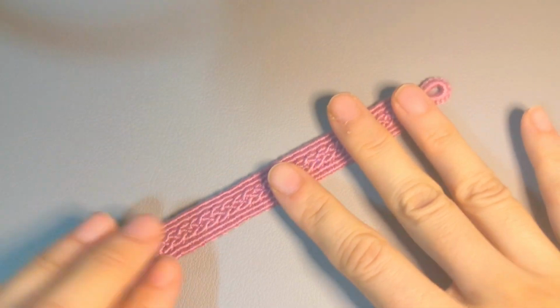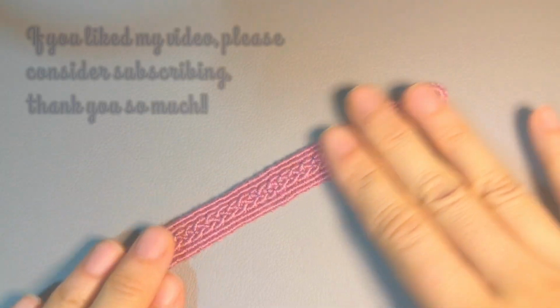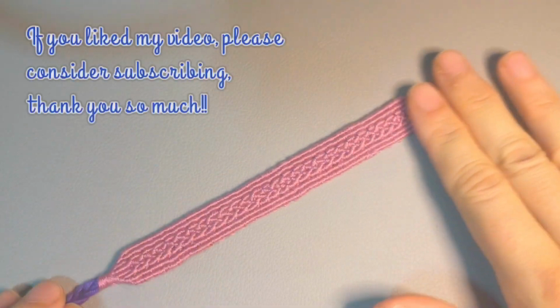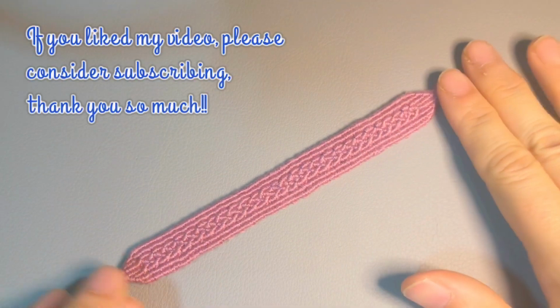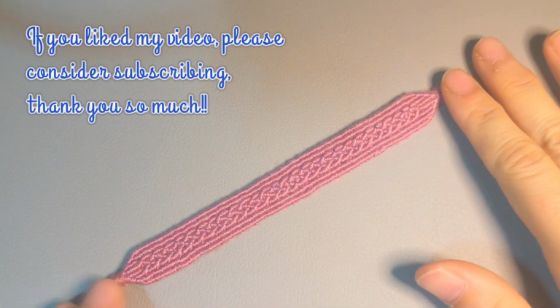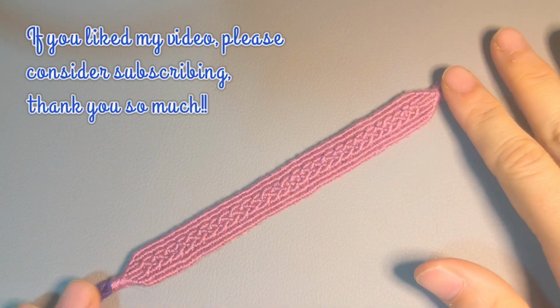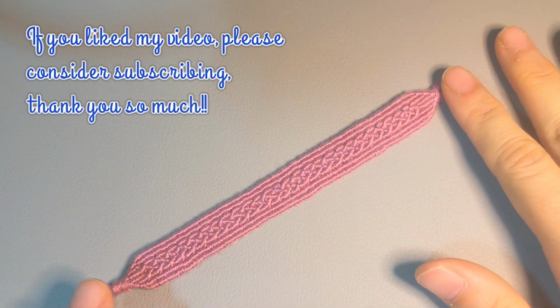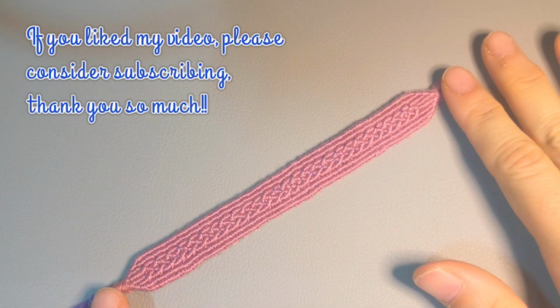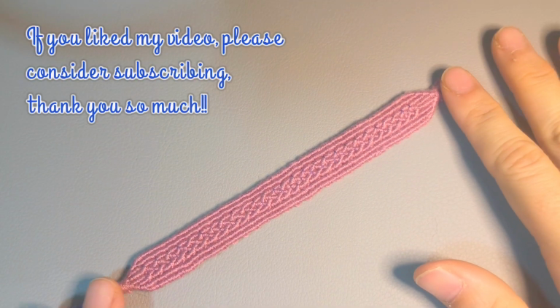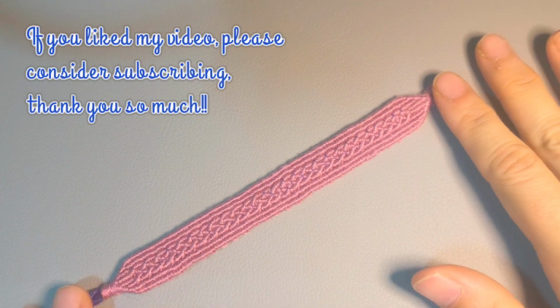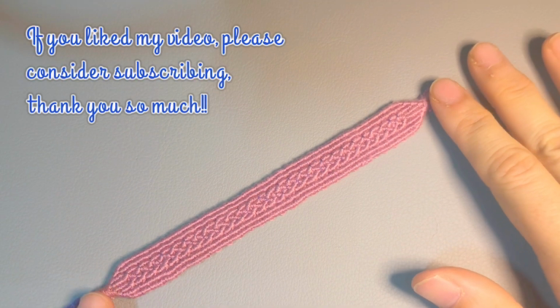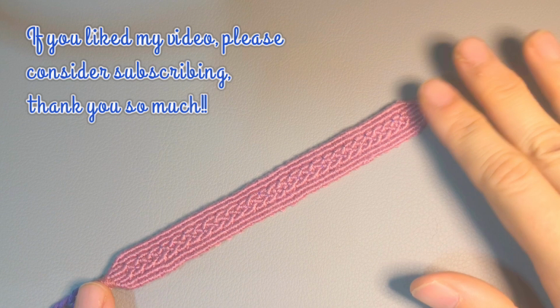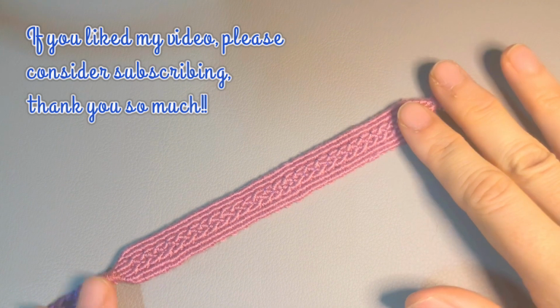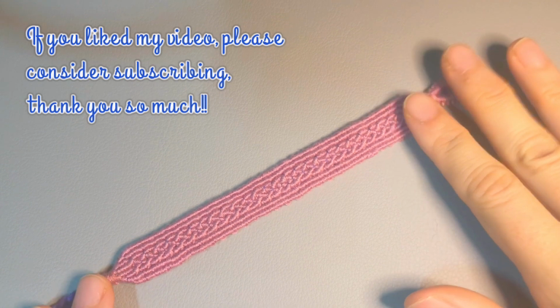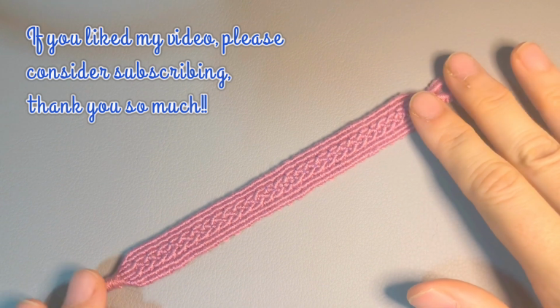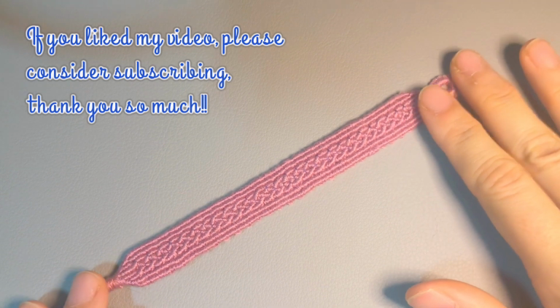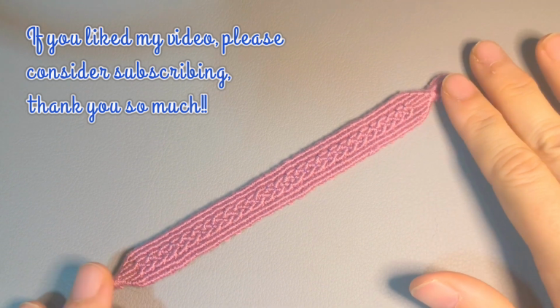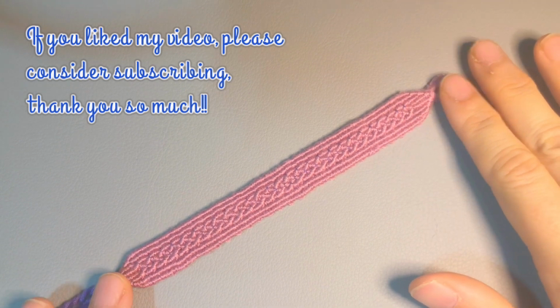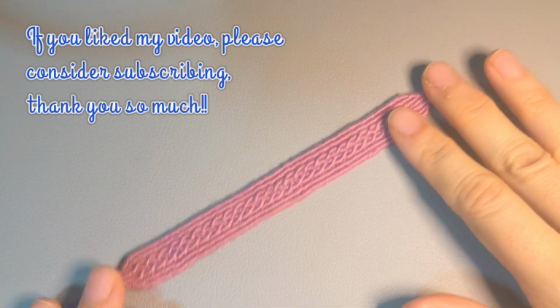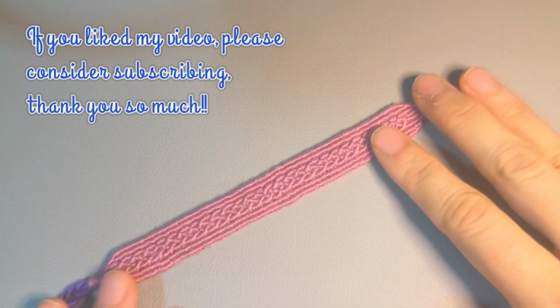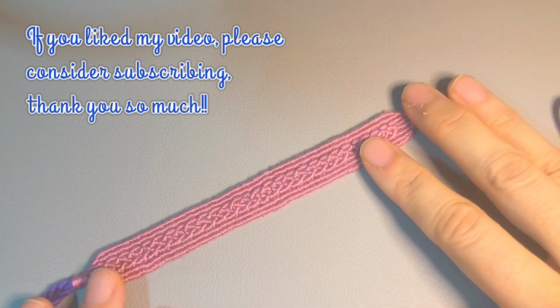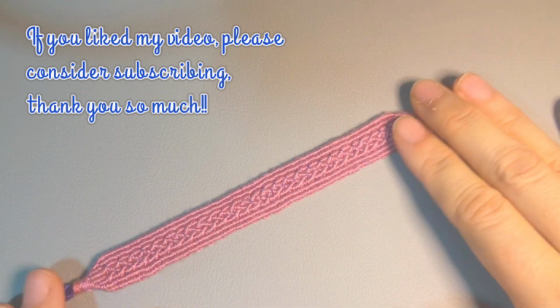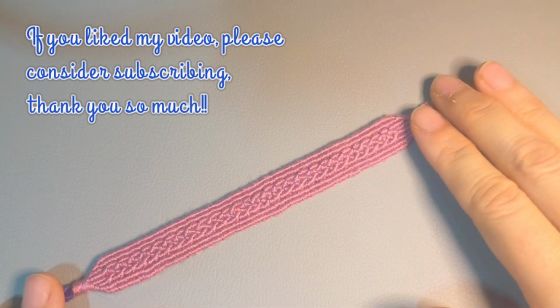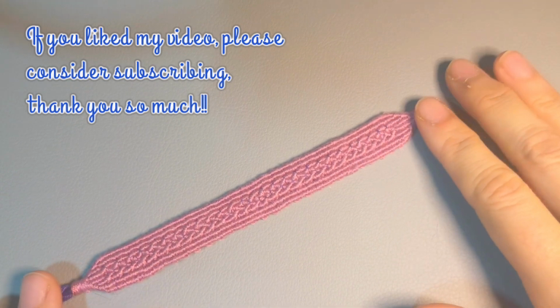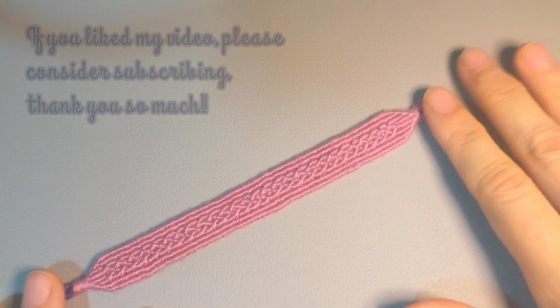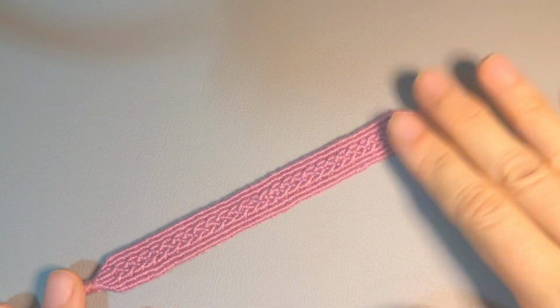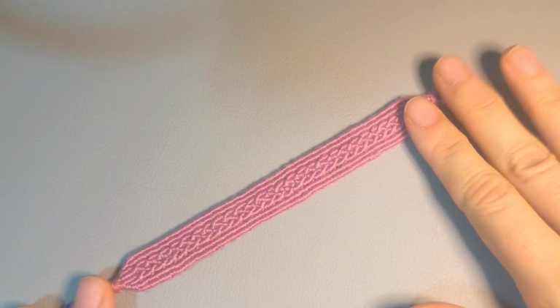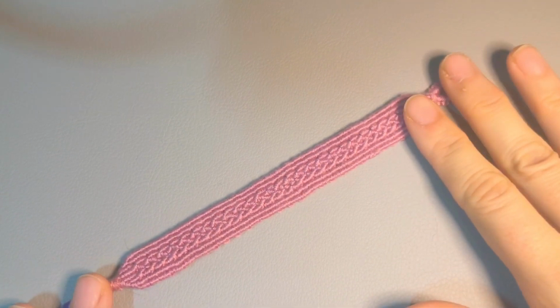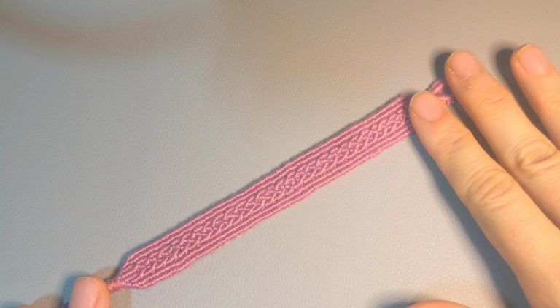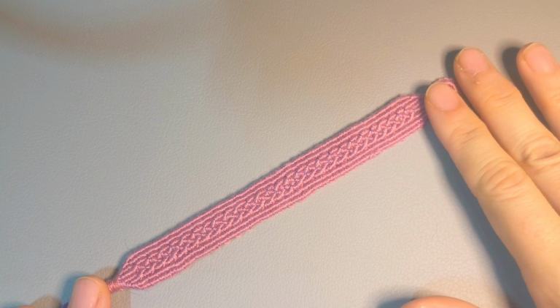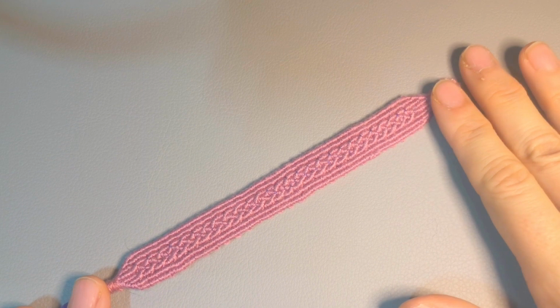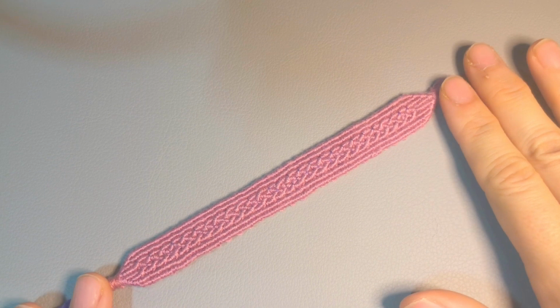I hope you enjoy watching and making it too. Thank you so much for watching, and hope to see you soon.